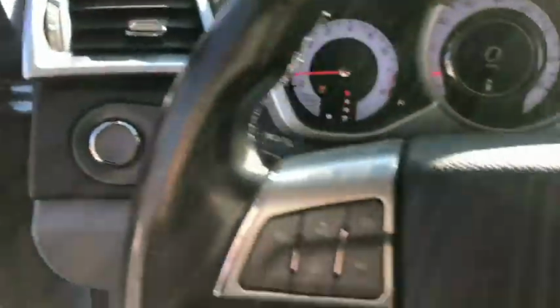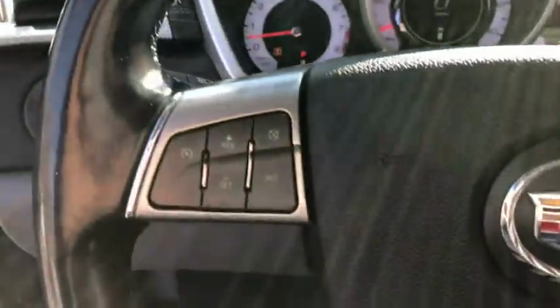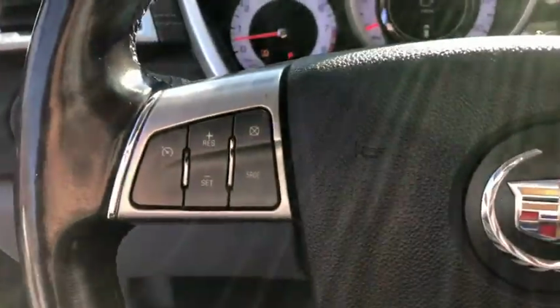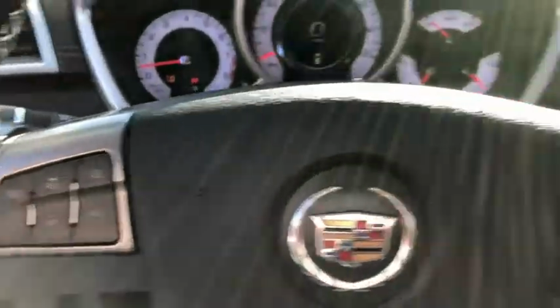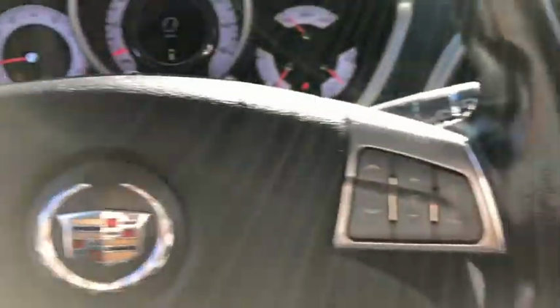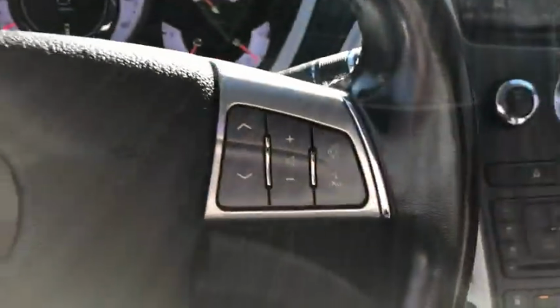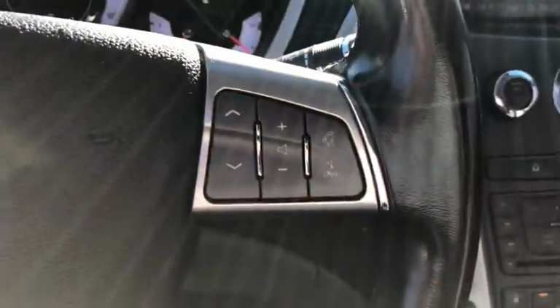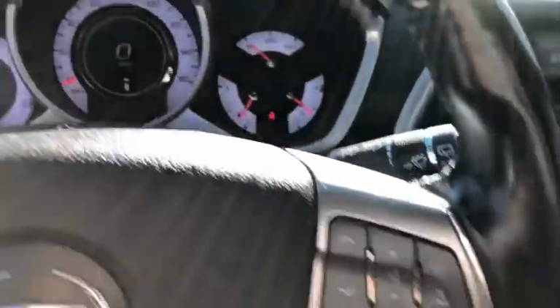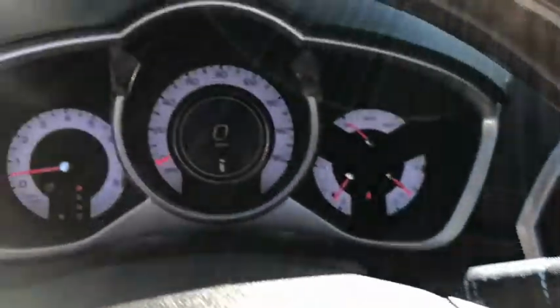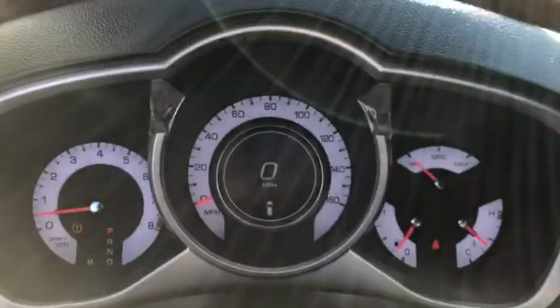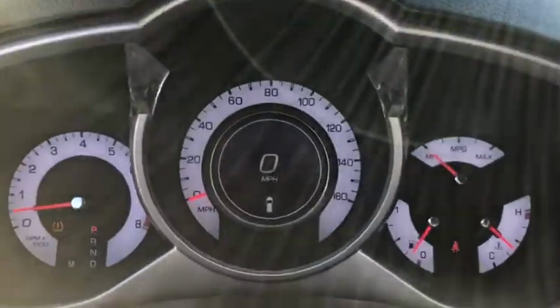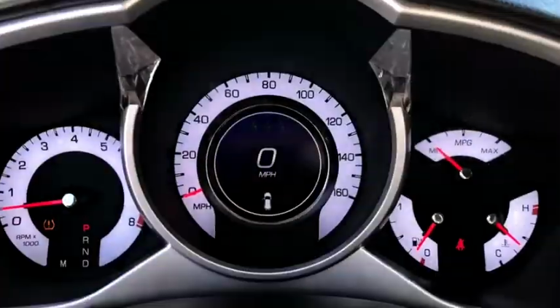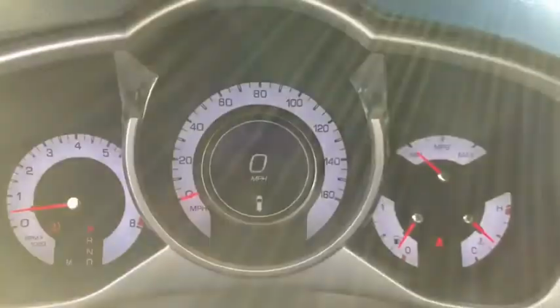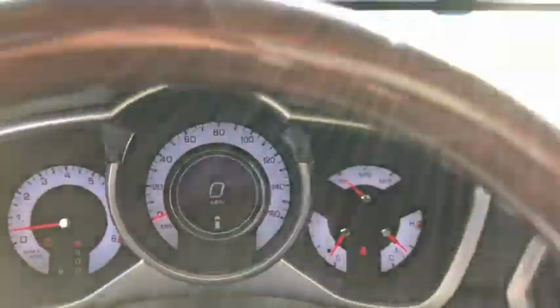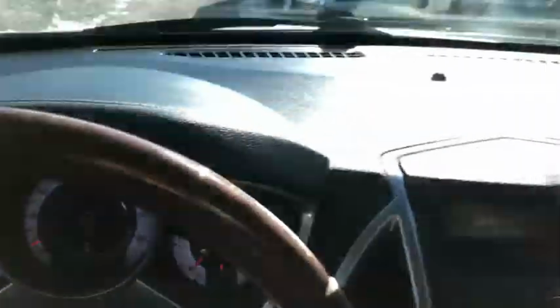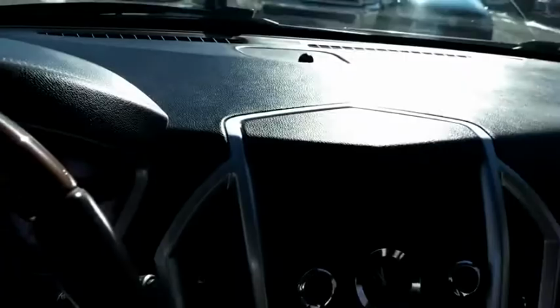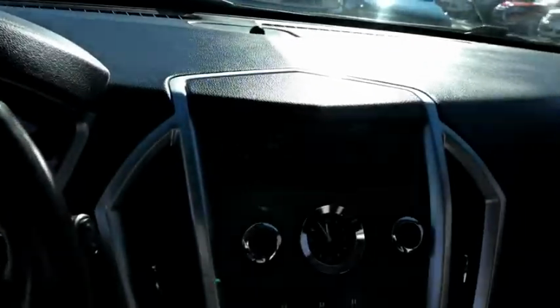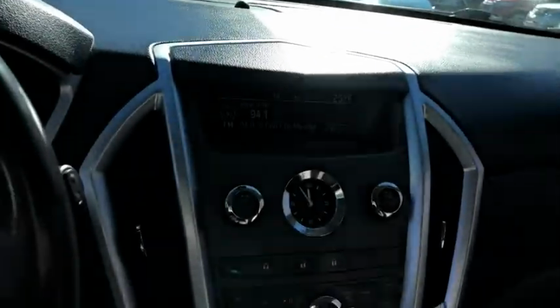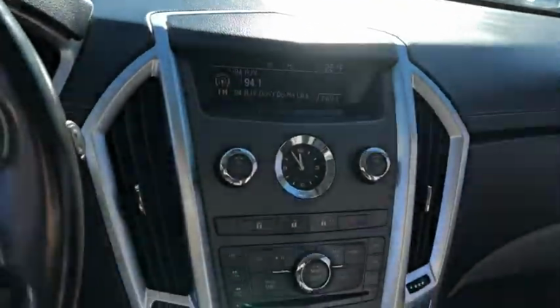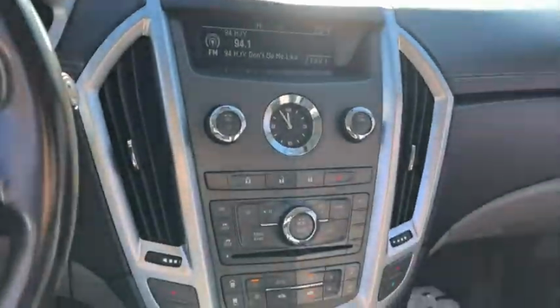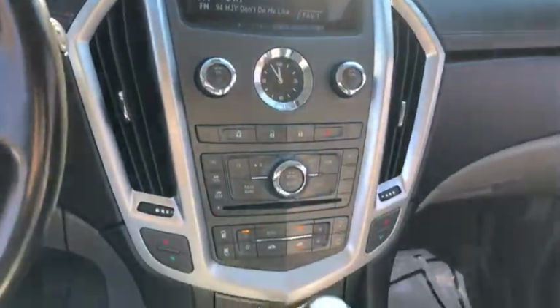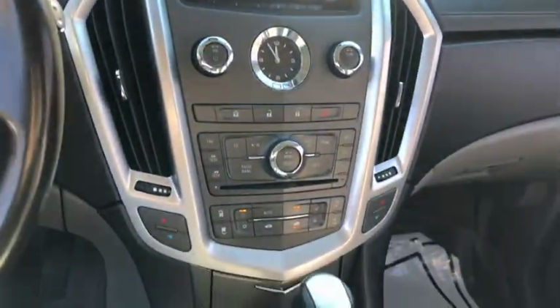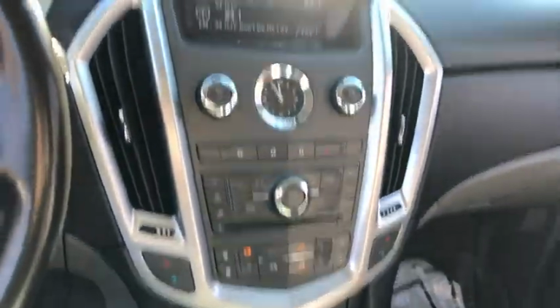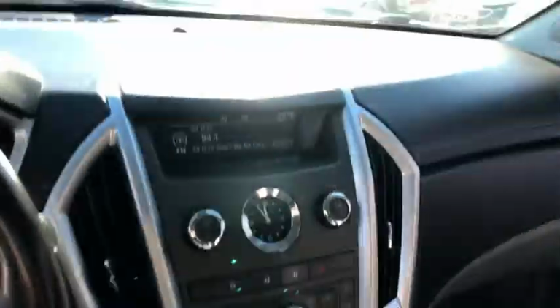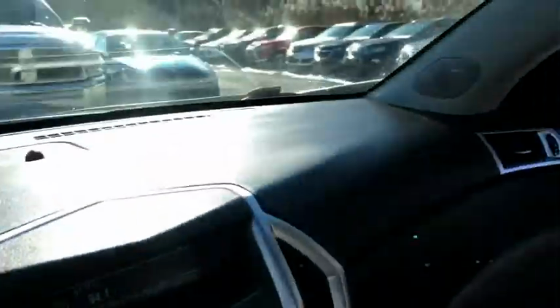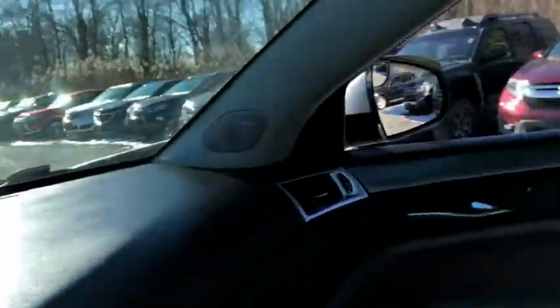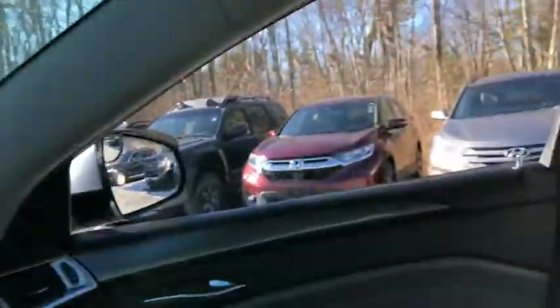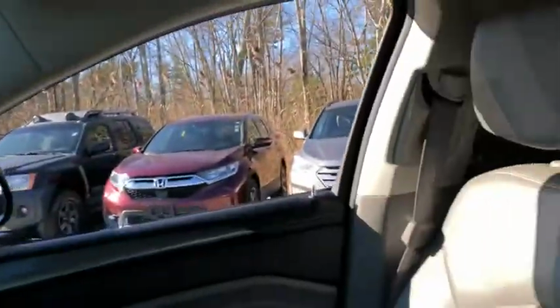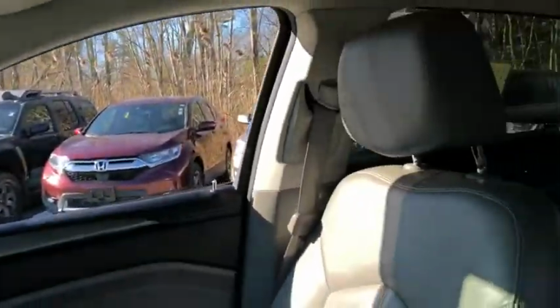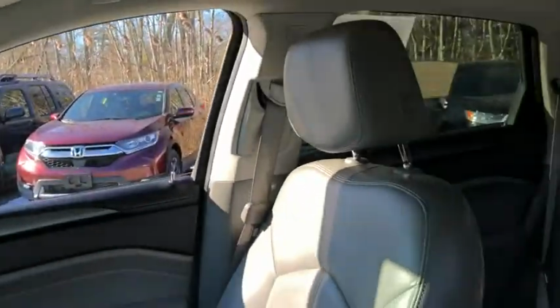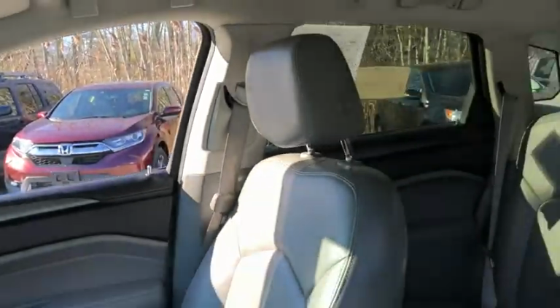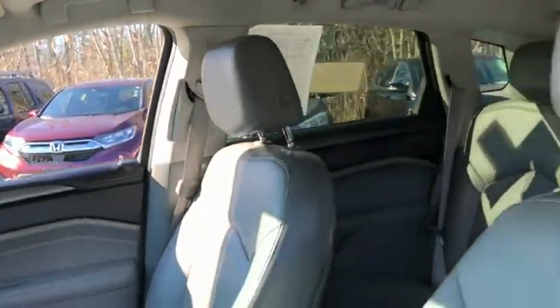Luxury lovers will delight in the new stylish, handcrafted cabin. And for technology lovers, the list of high-tech features is too long to list.